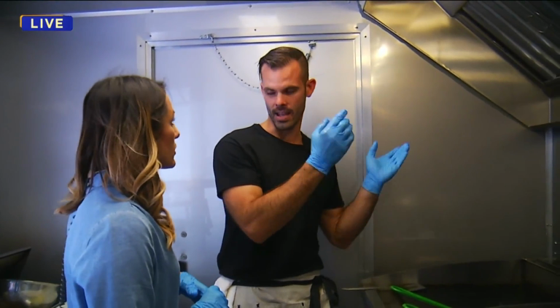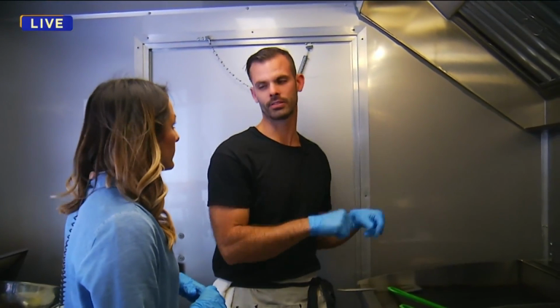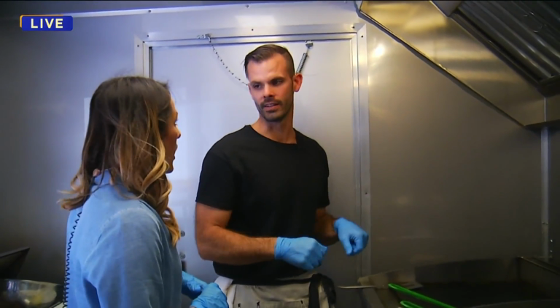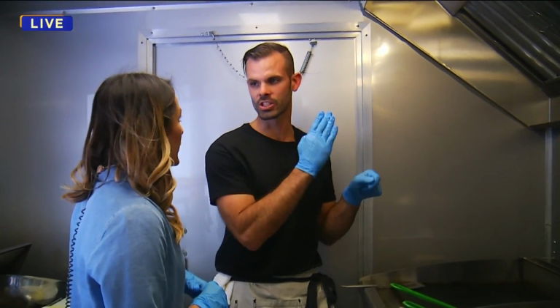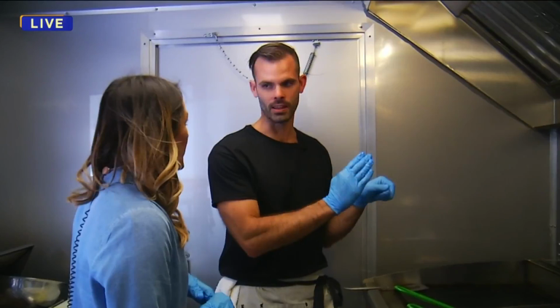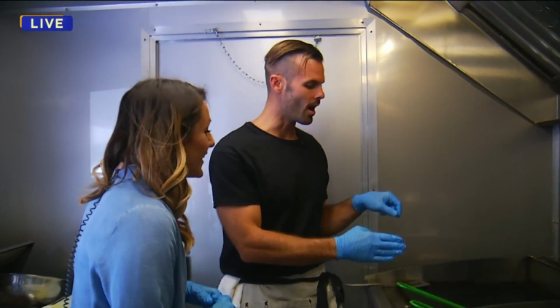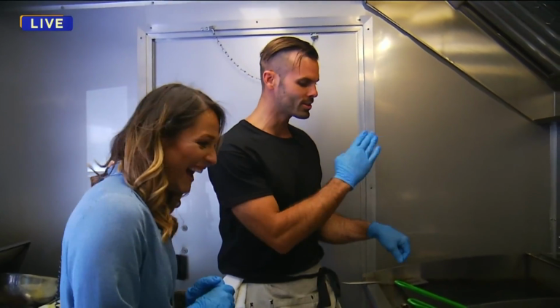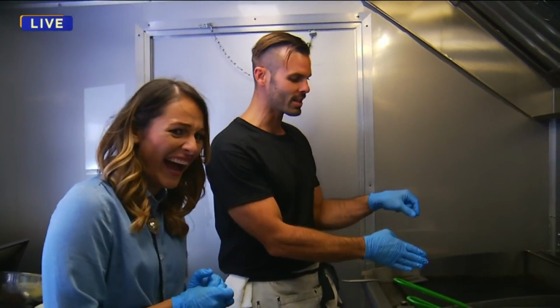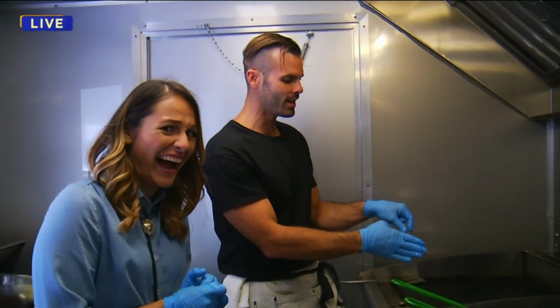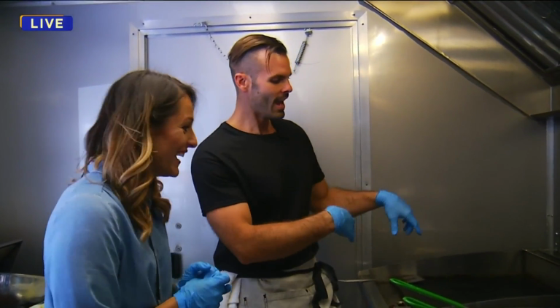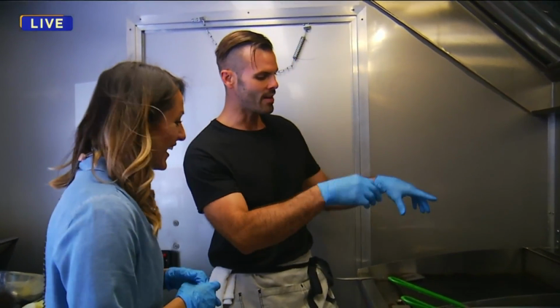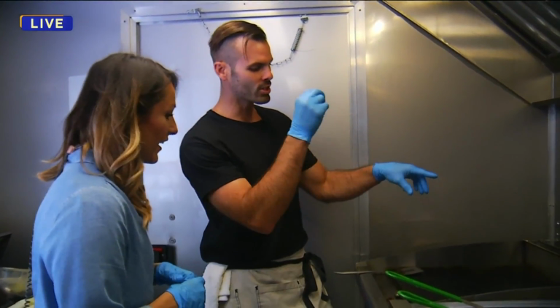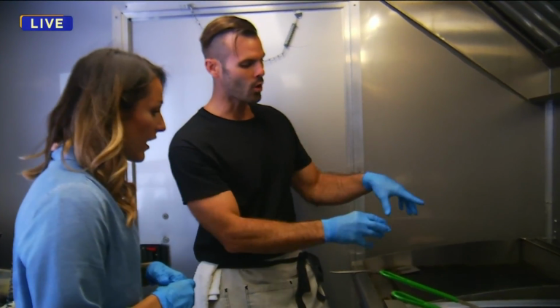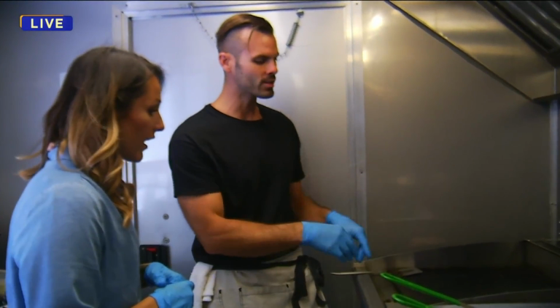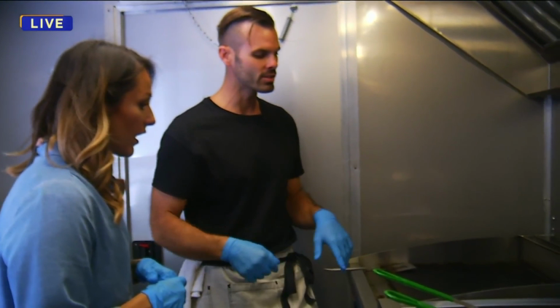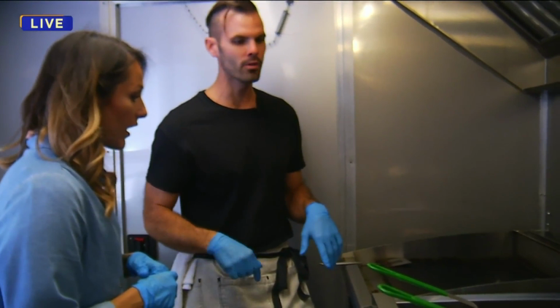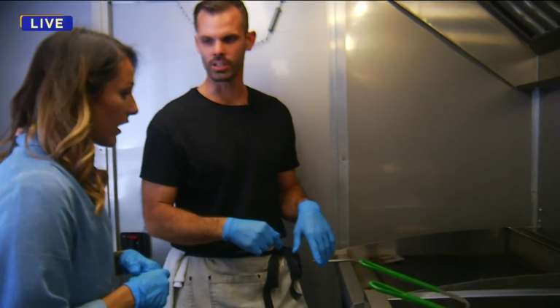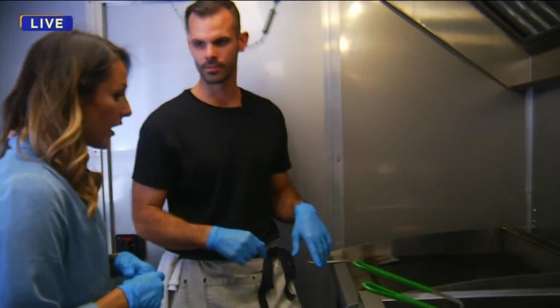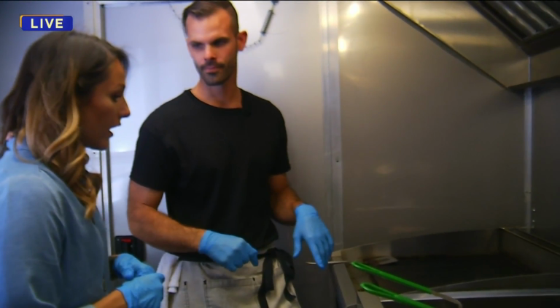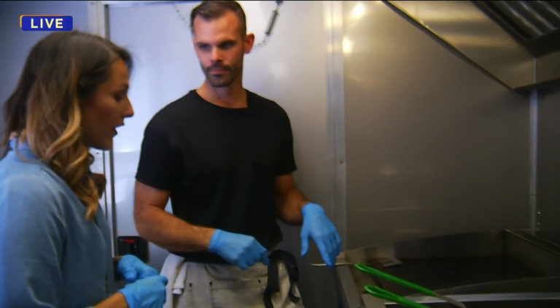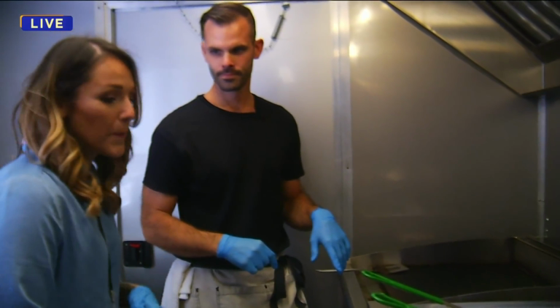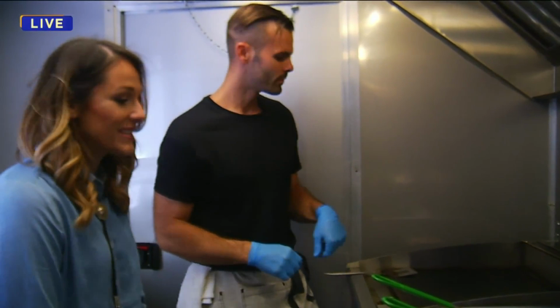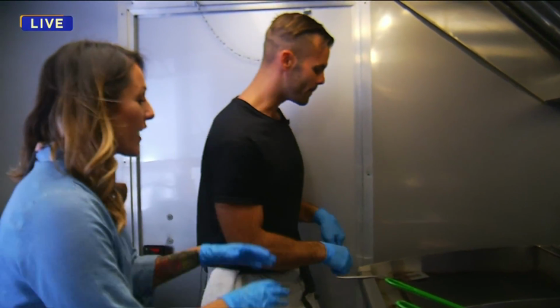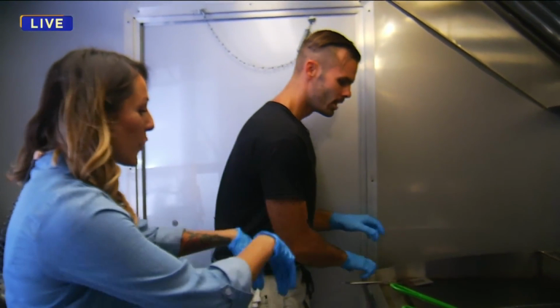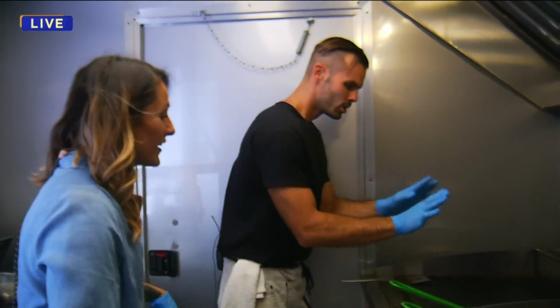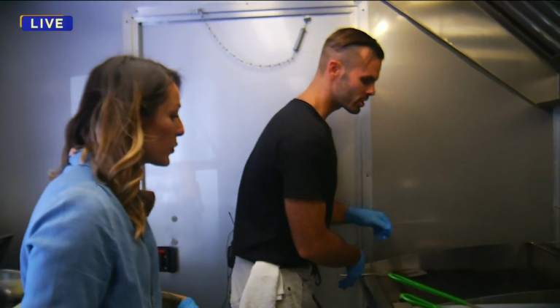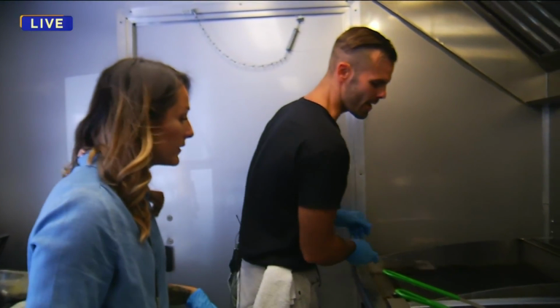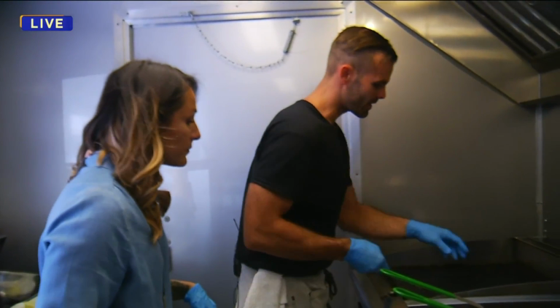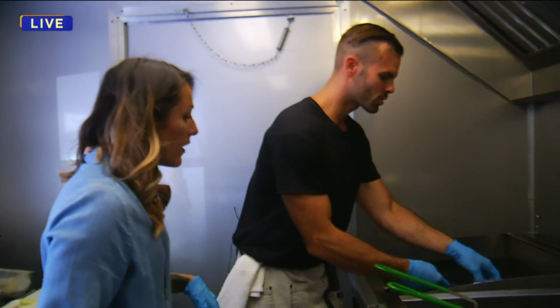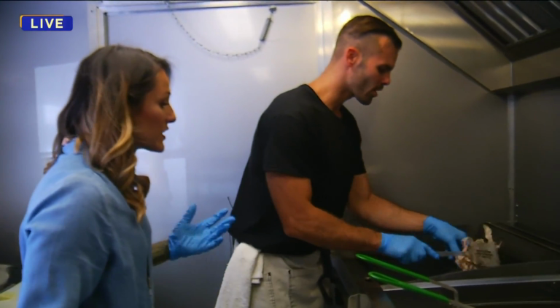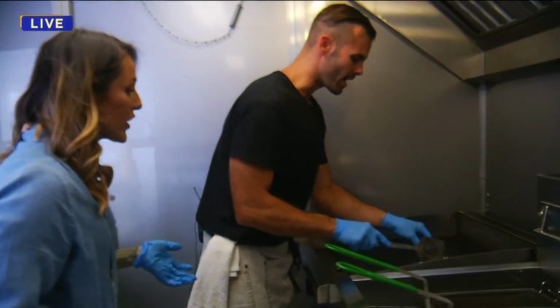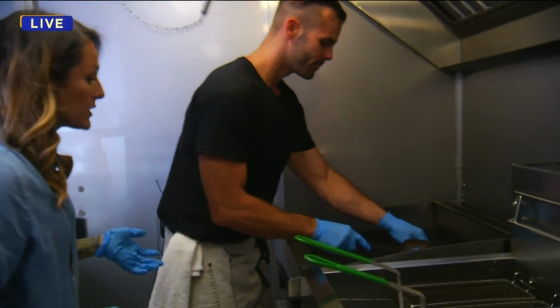Oh my gosh, yes! And then you slice it thin, and finish it with some caramelized onions and provolone cheese. That's amazing. So we're going to let you work. I can smell the herbs.